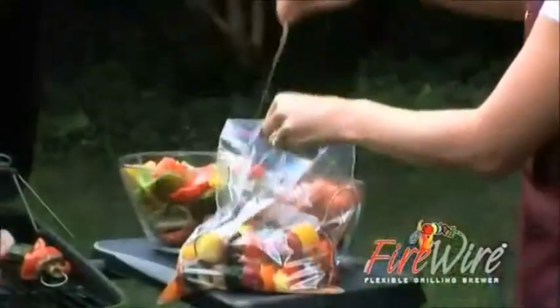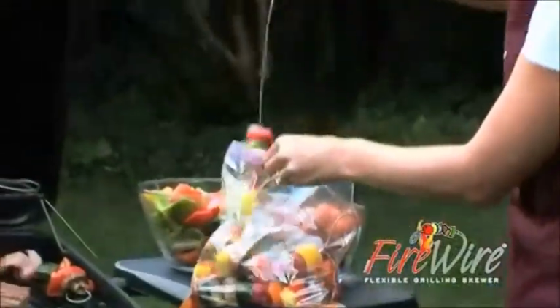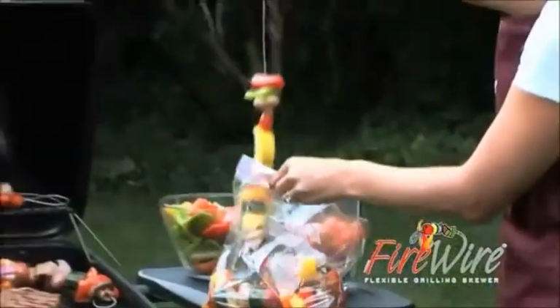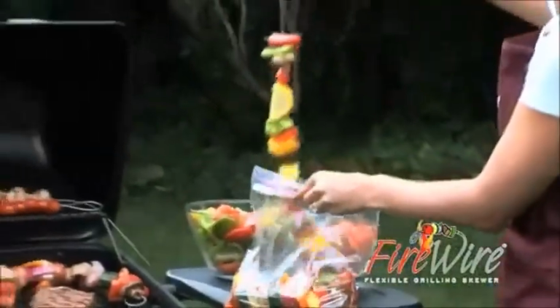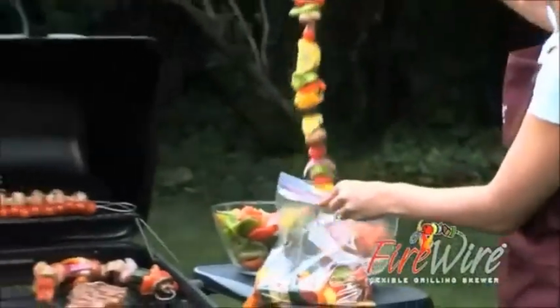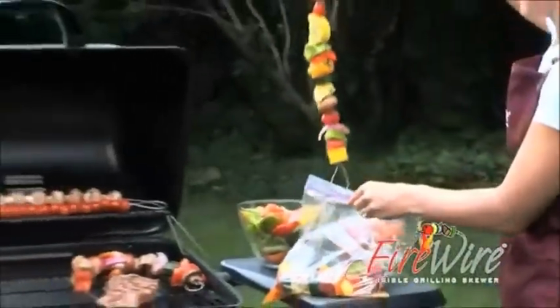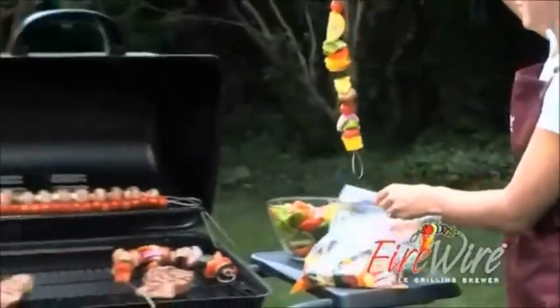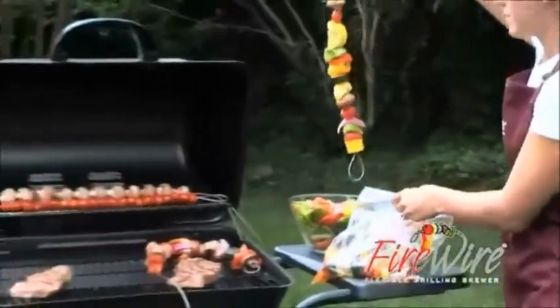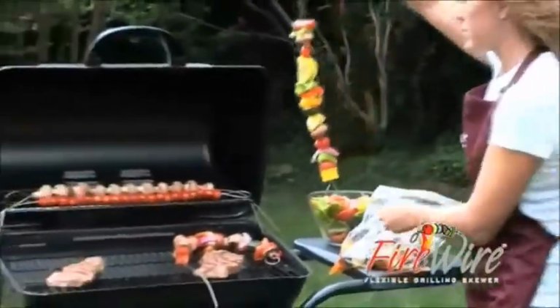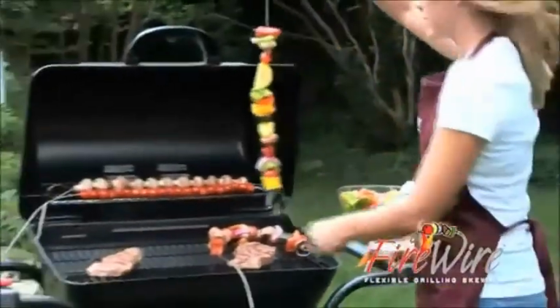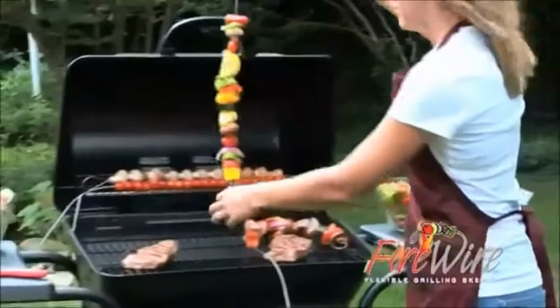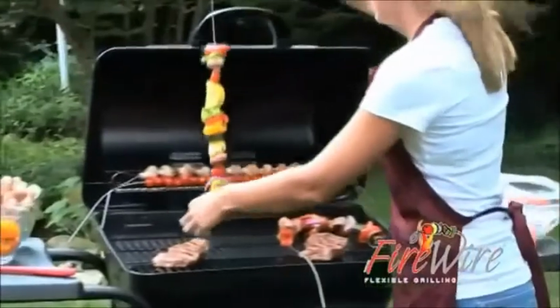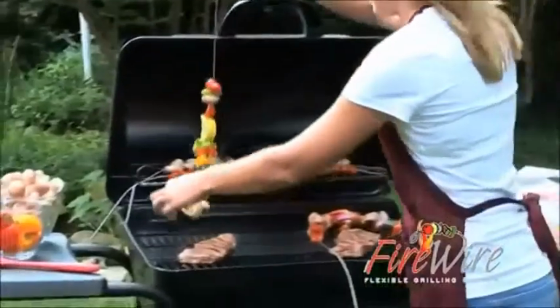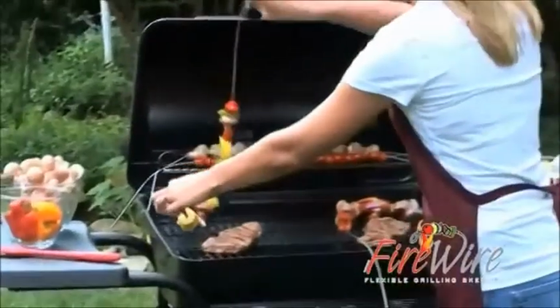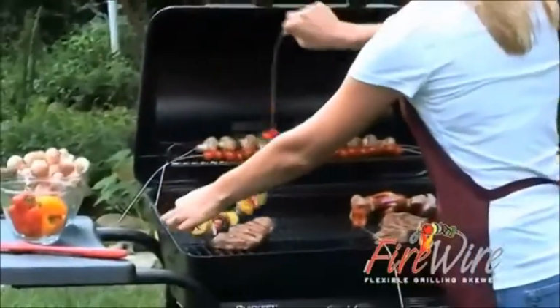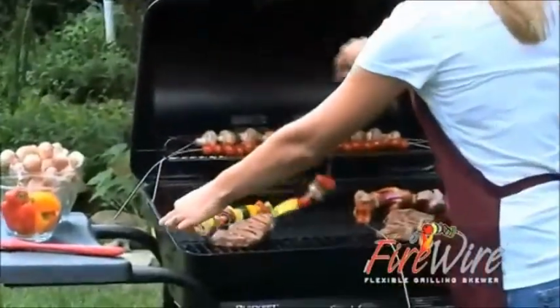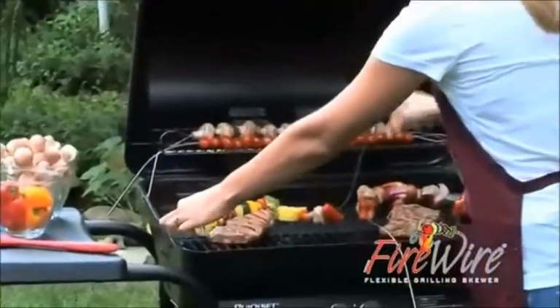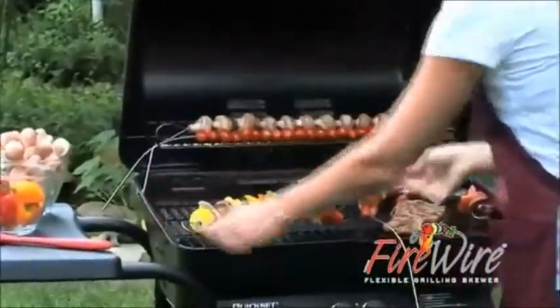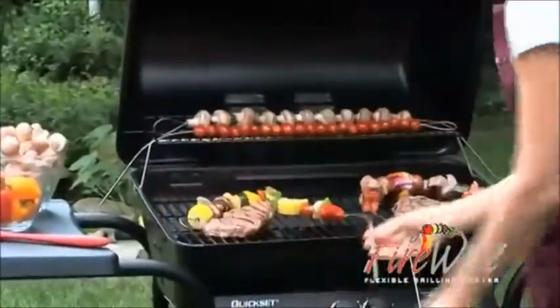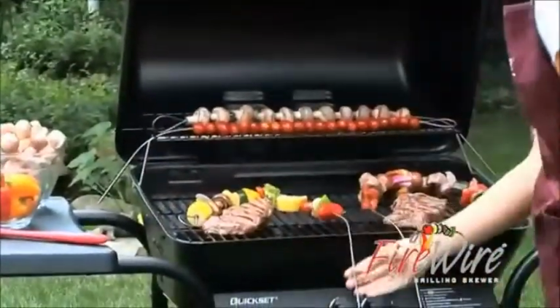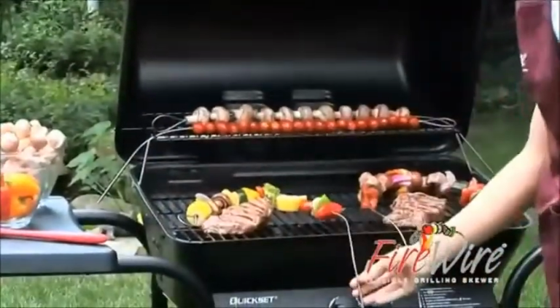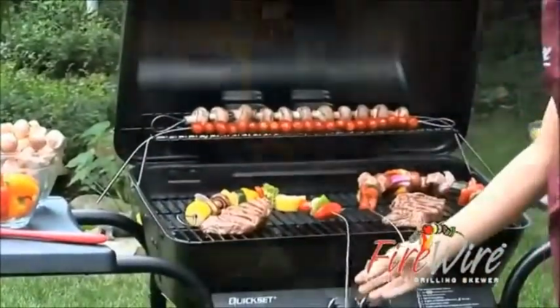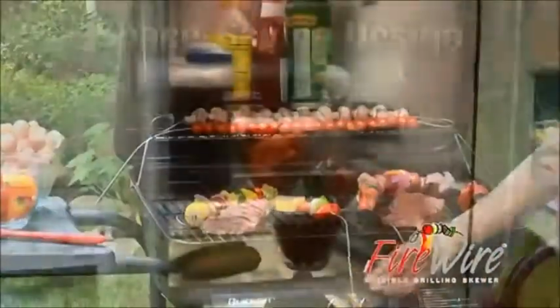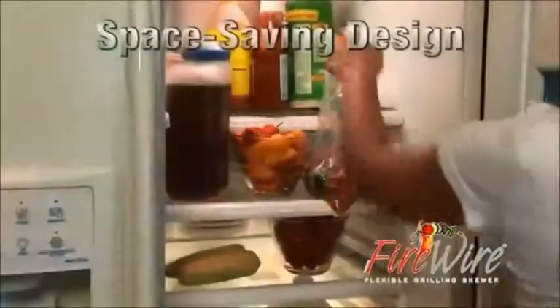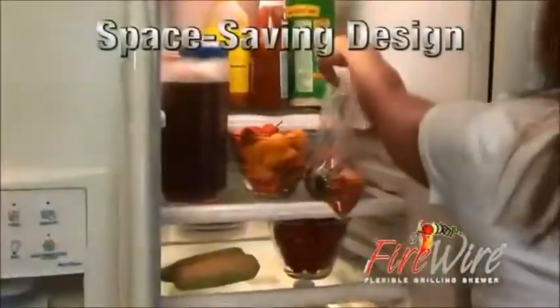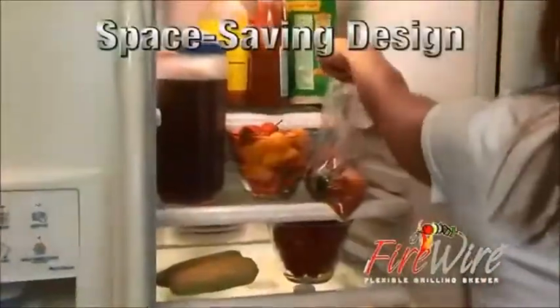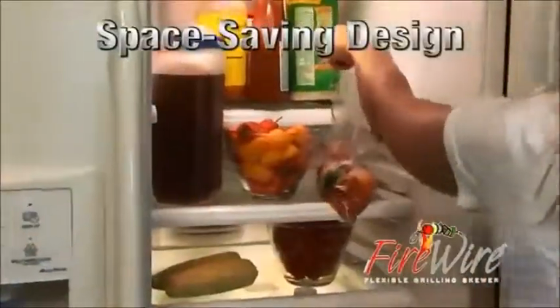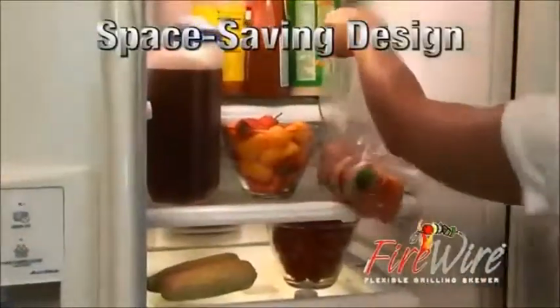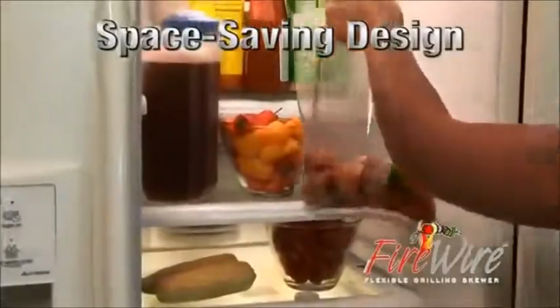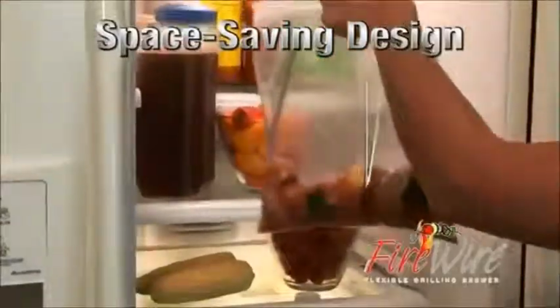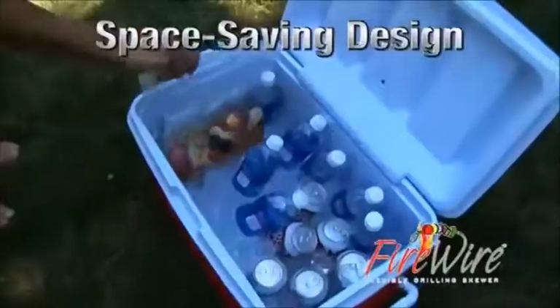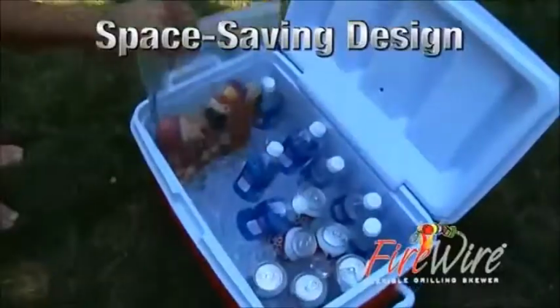With Firewire you don't have to handle the food twice to marinate. Simply marinate on Firewire in the bag and save valuable space in your fridge or cooler.